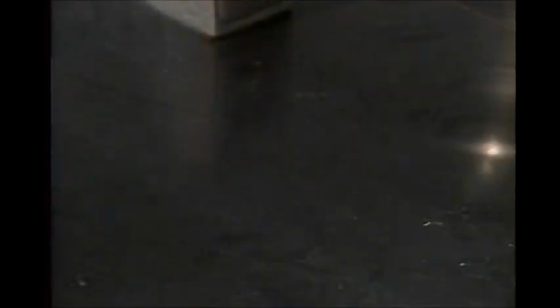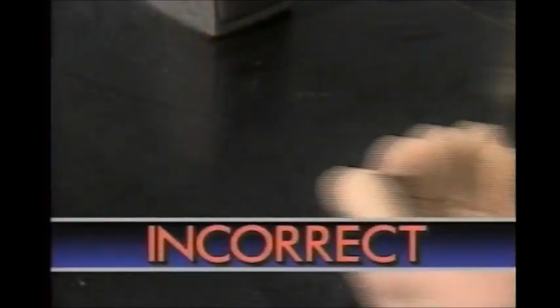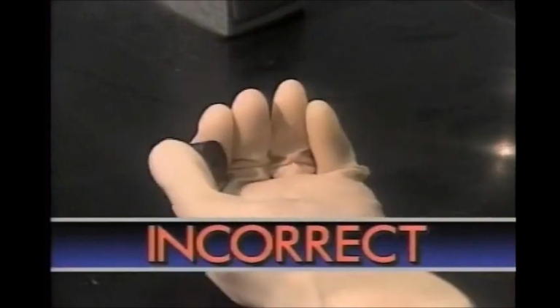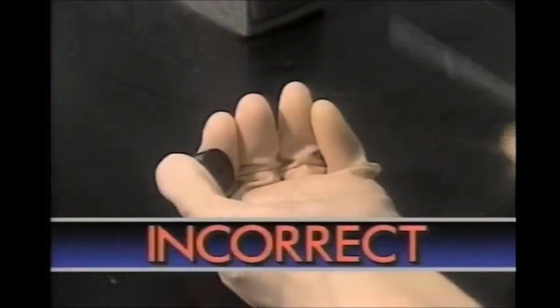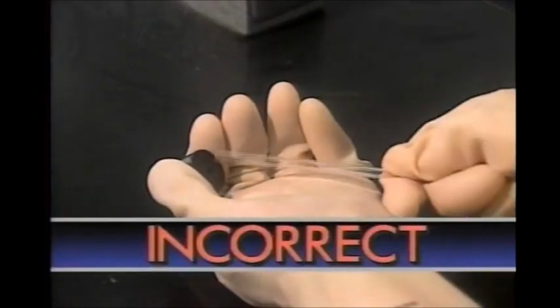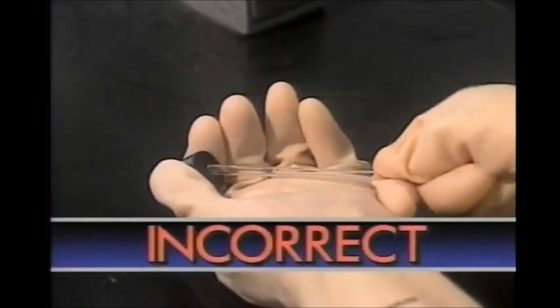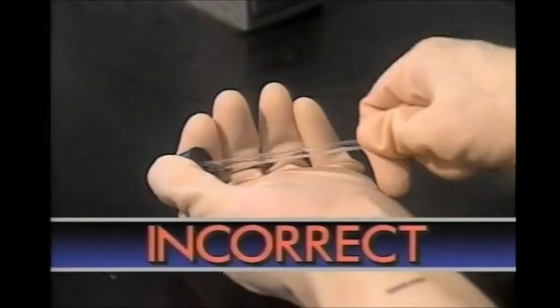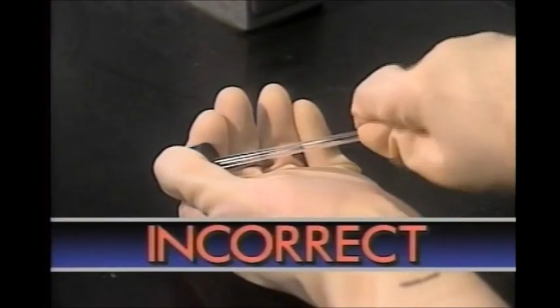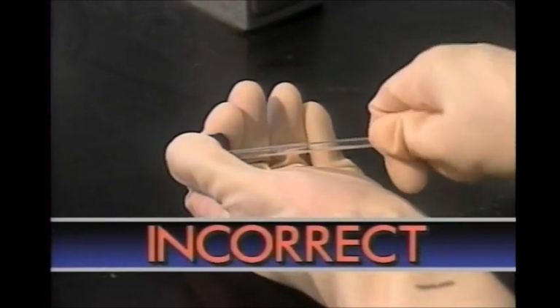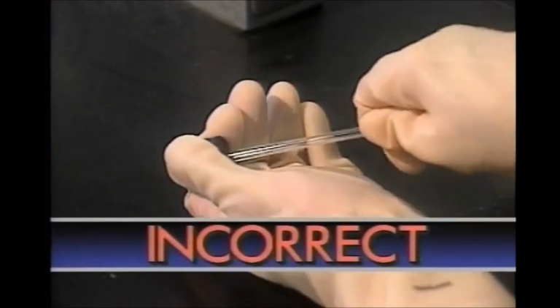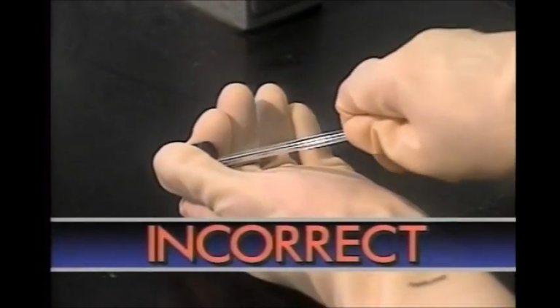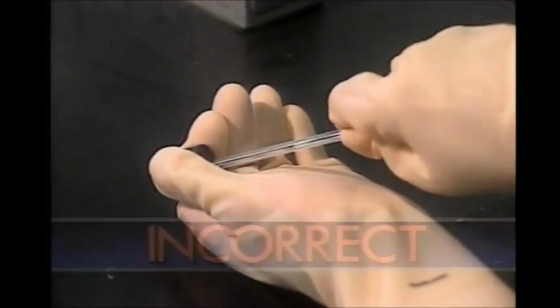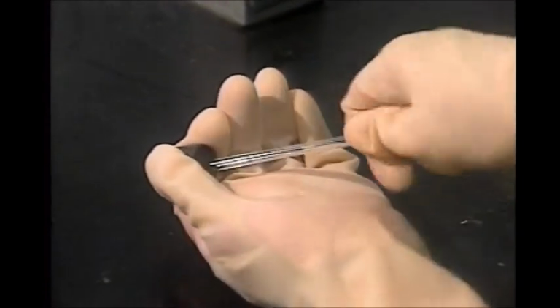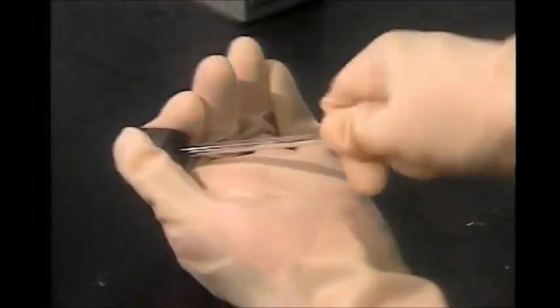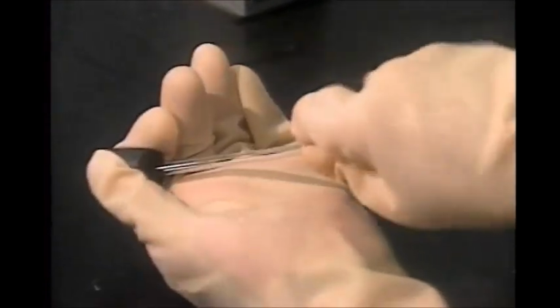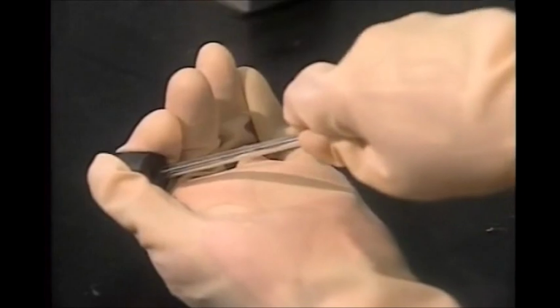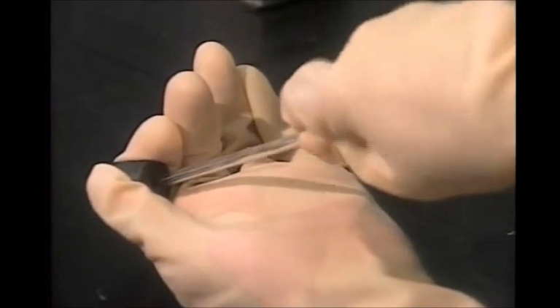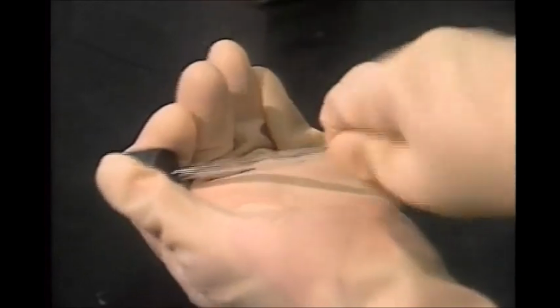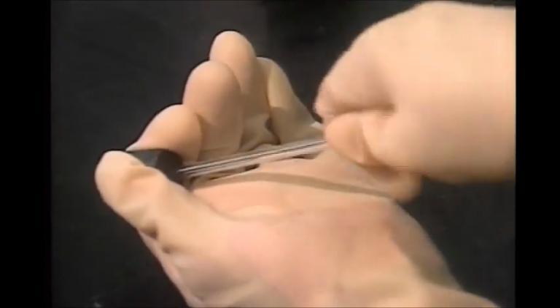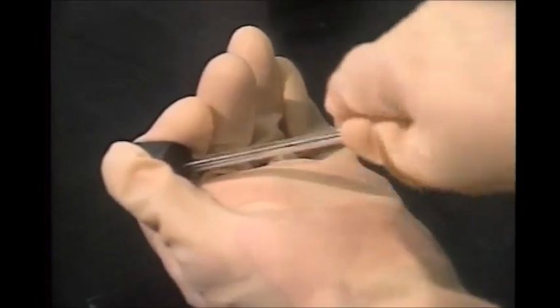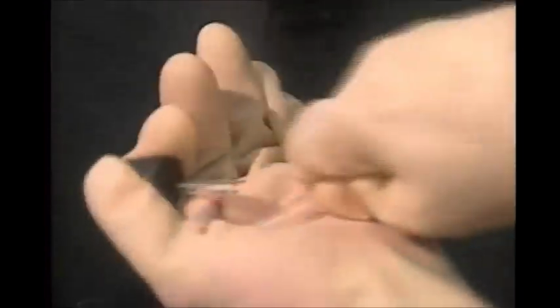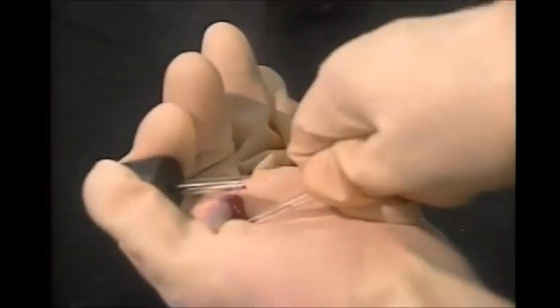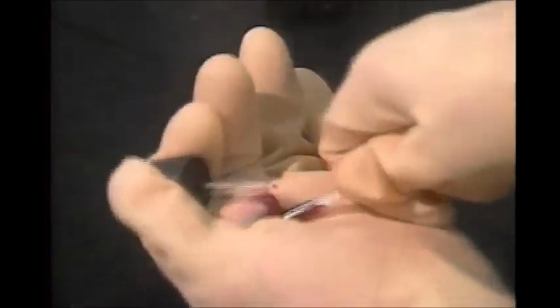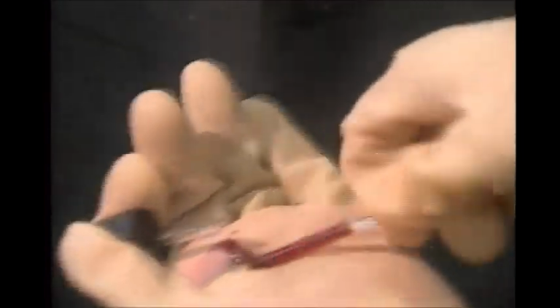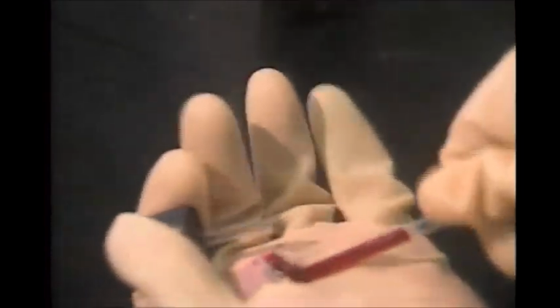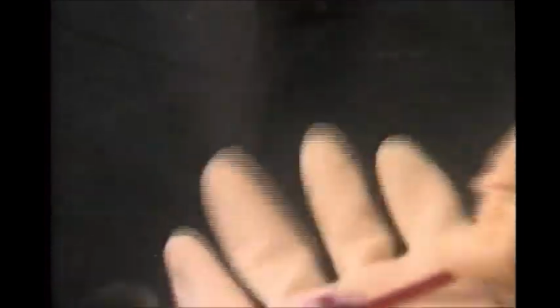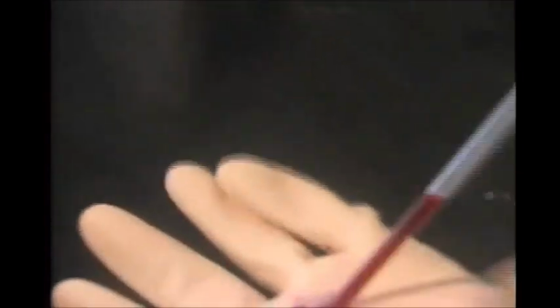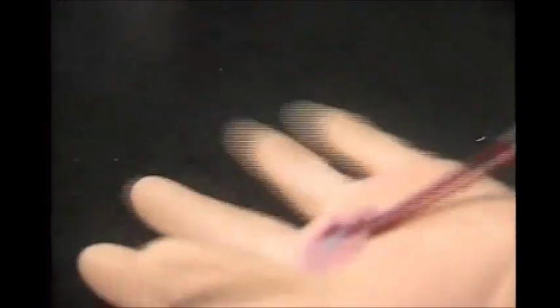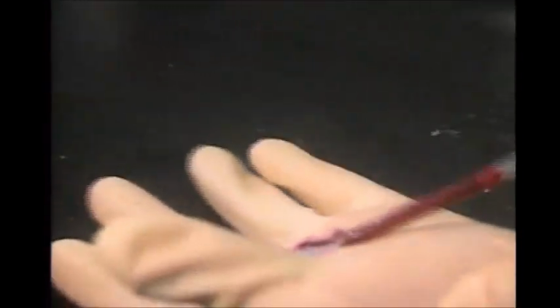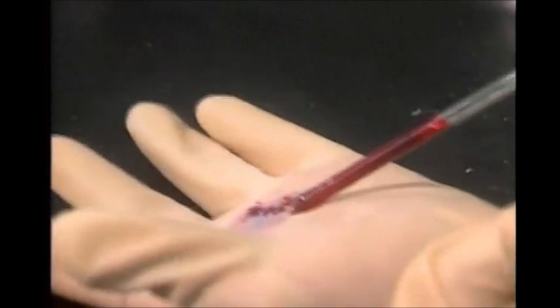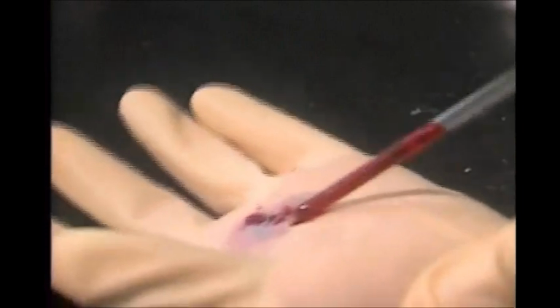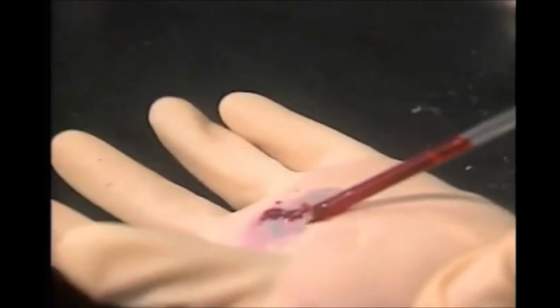The most common lab injuries are cuts from broken glass, especially glass tubing. A typical accident comes from using too much force to push a tube through the hole in the stopper.